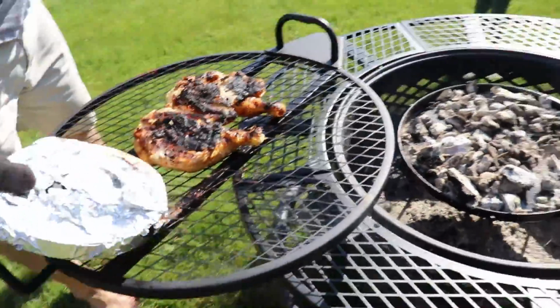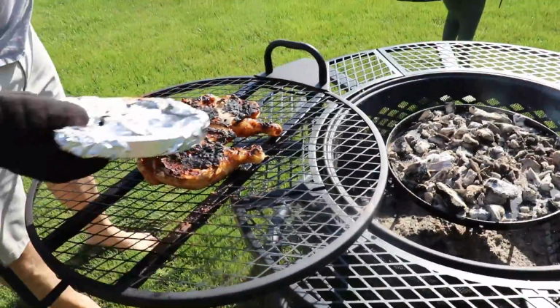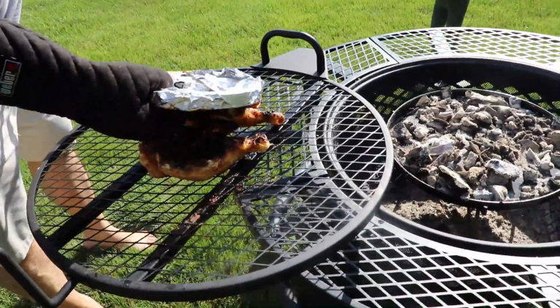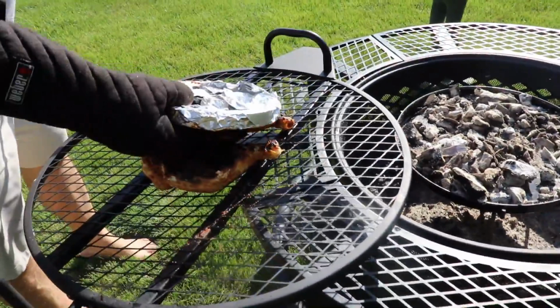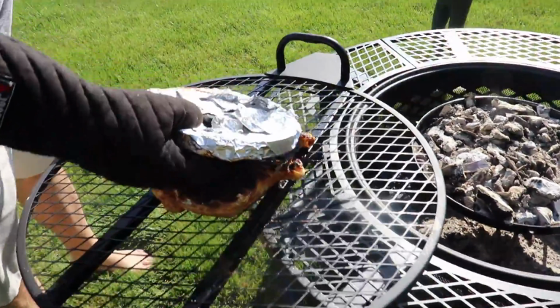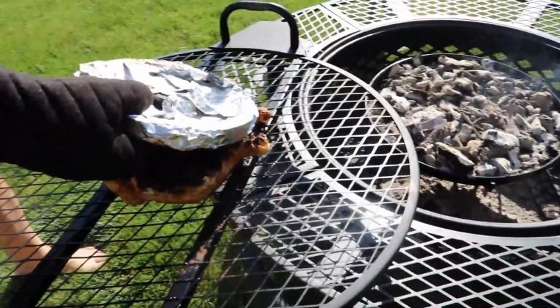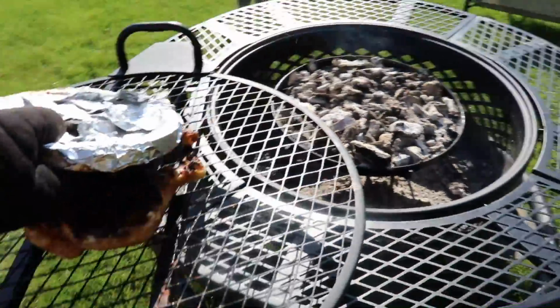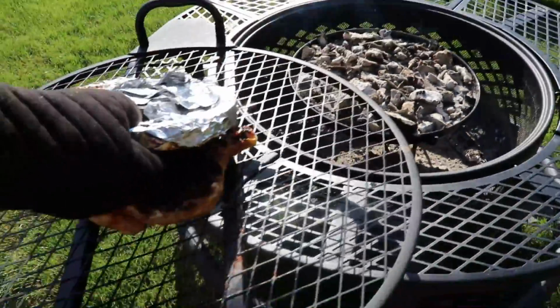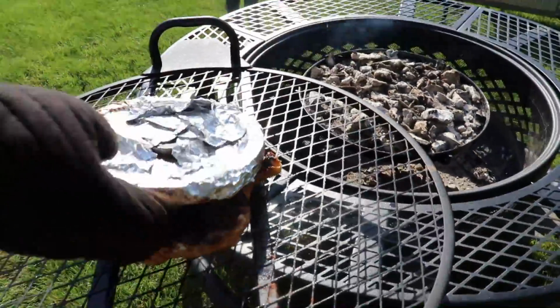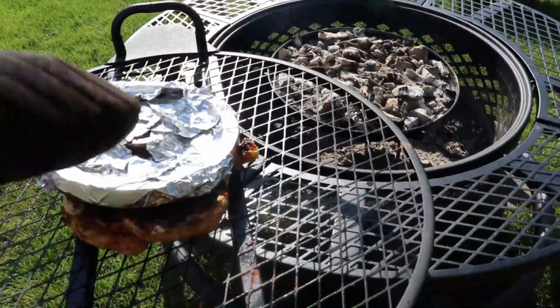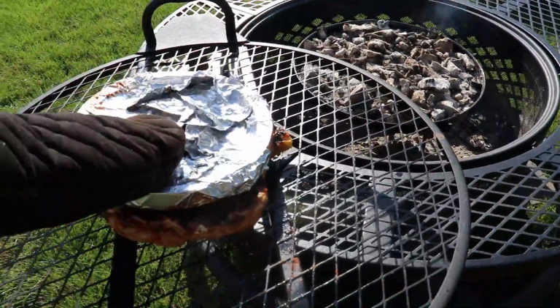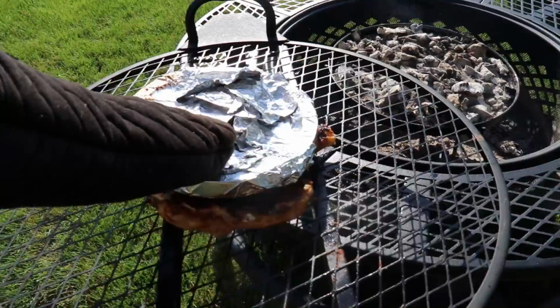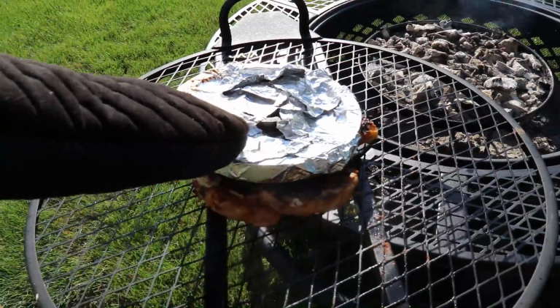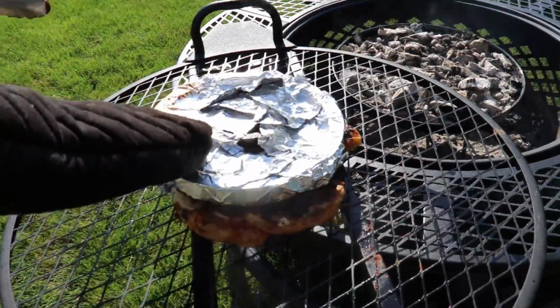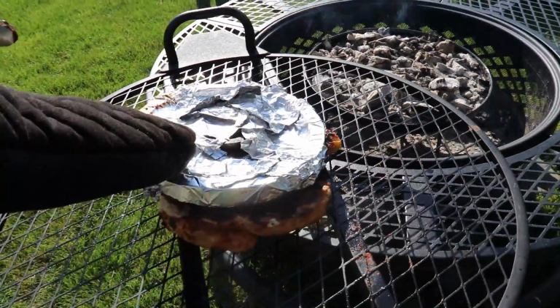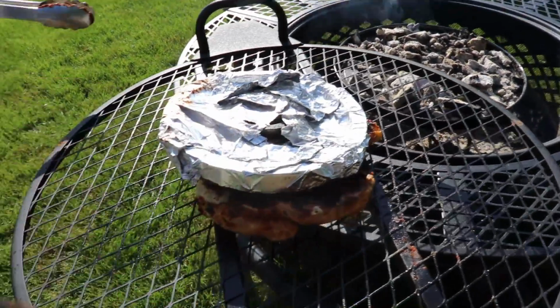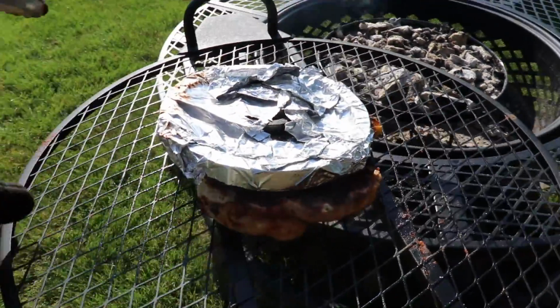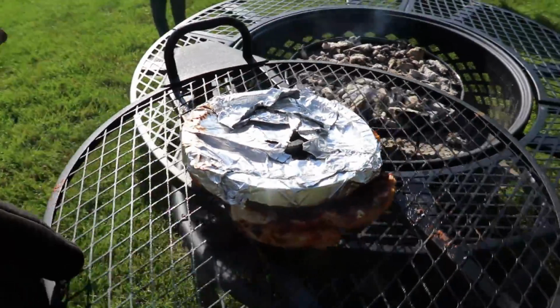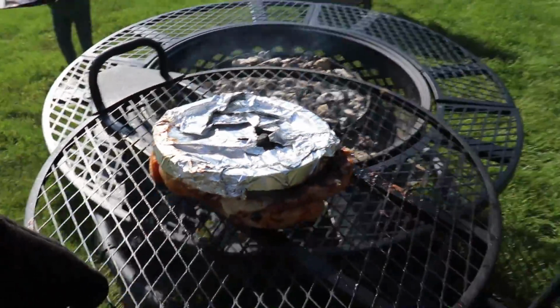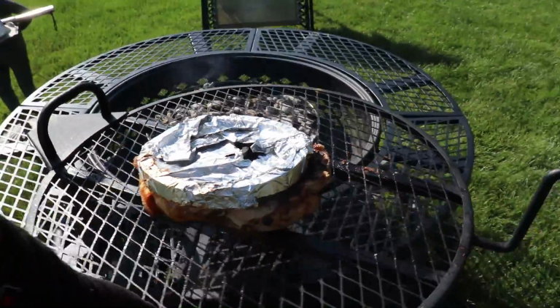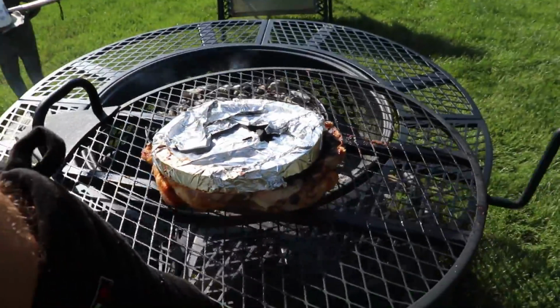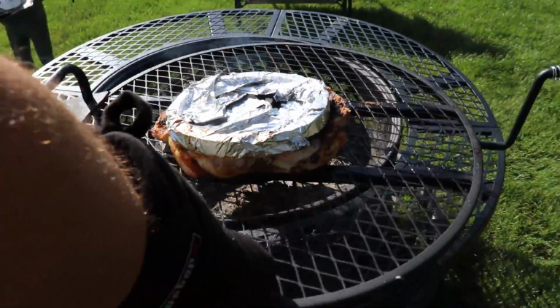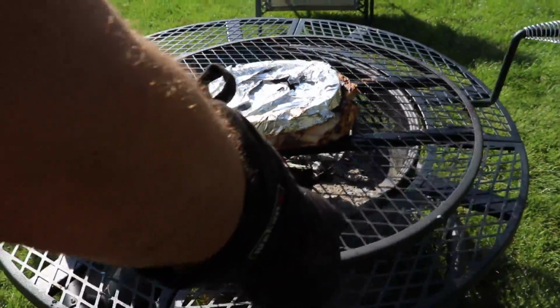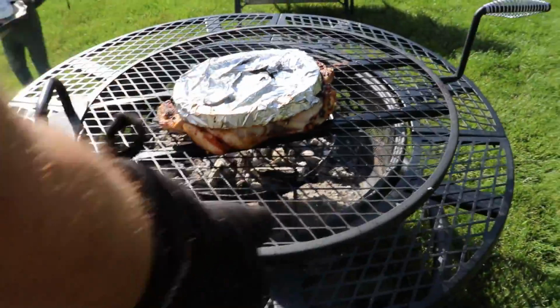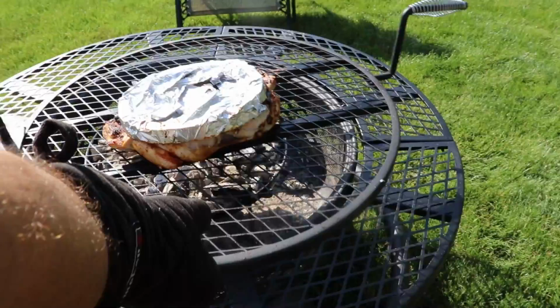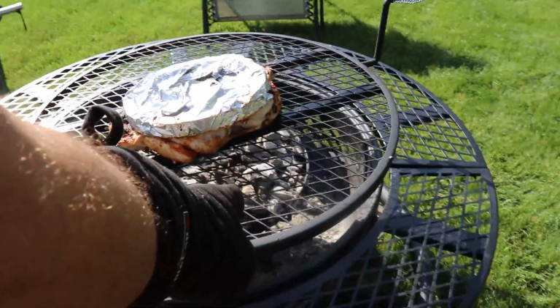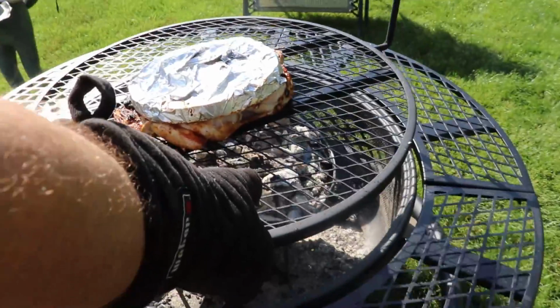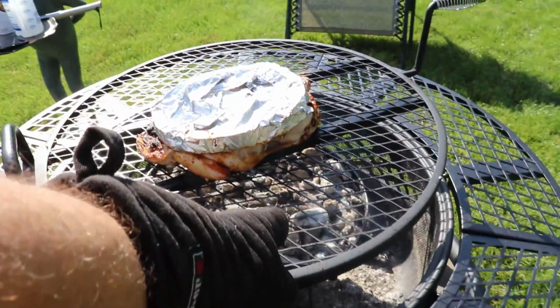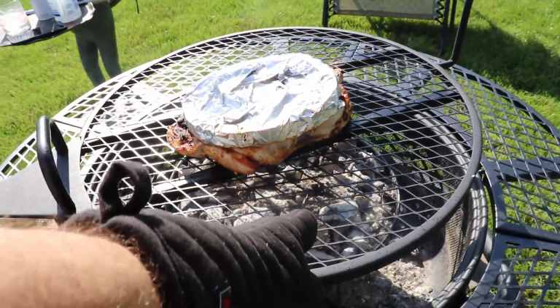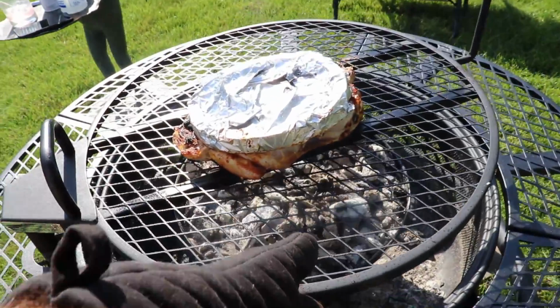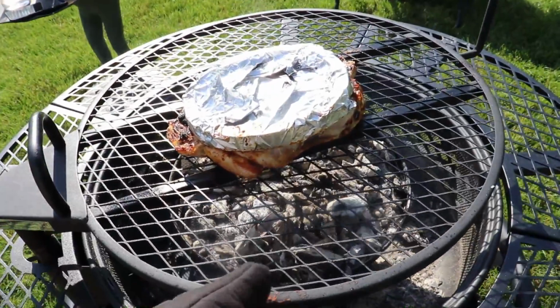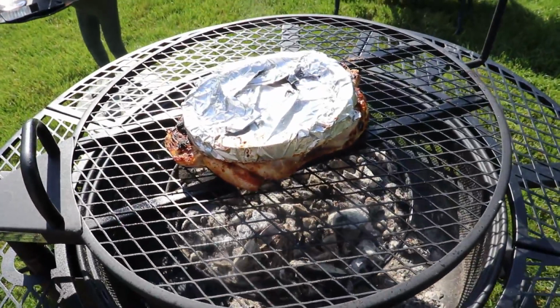We're going to put this on and let it go for about 15 minutes, and then I'm going to foil it up and we're going to drop the grate down.